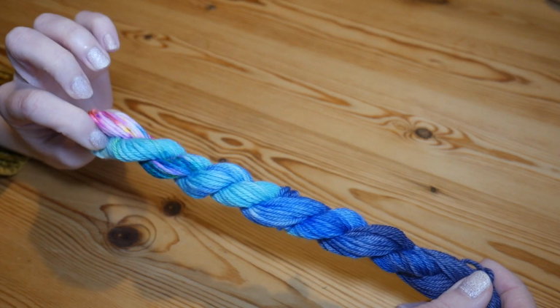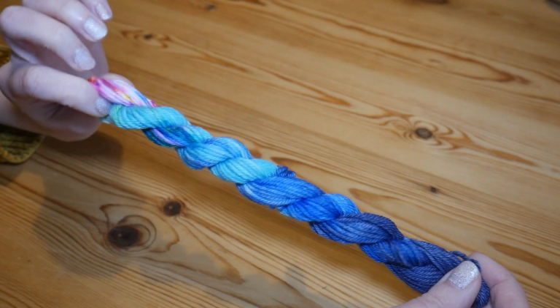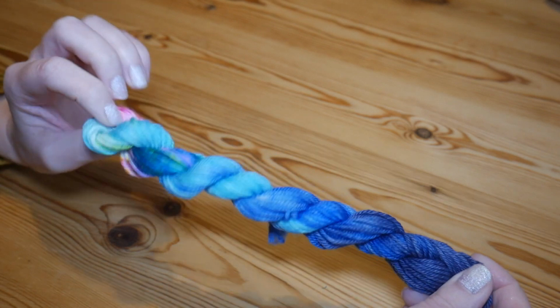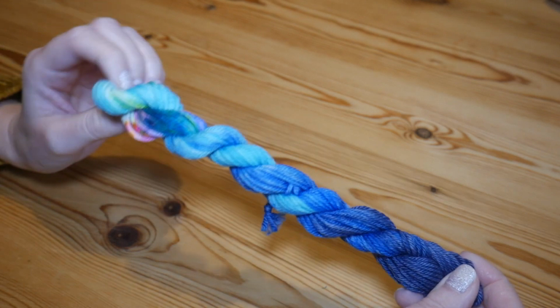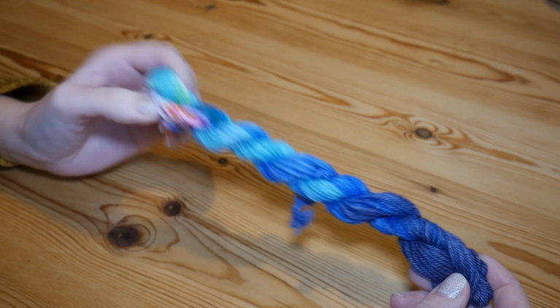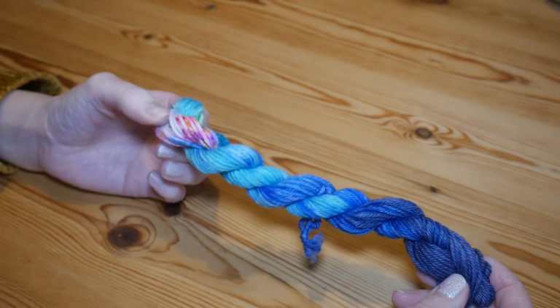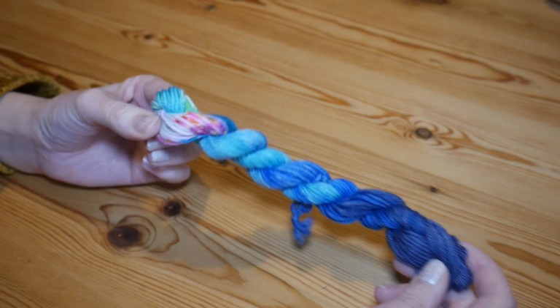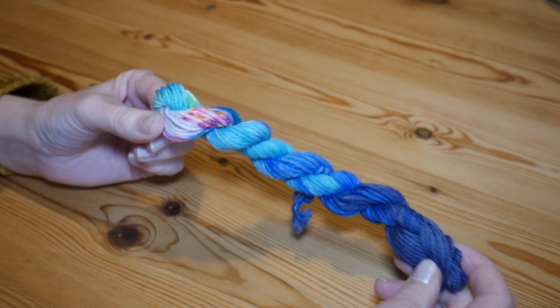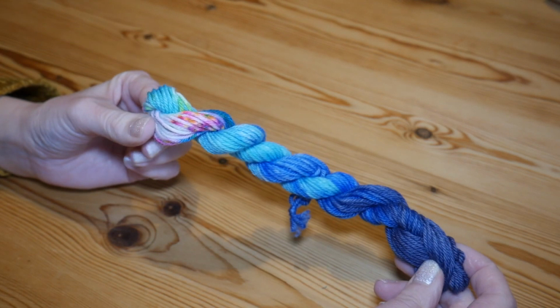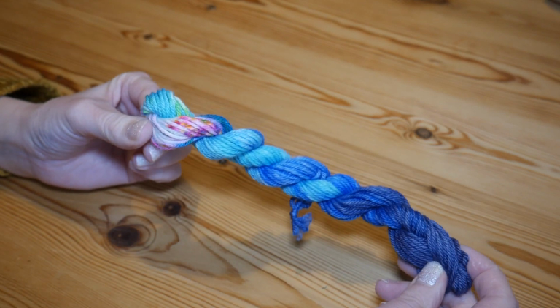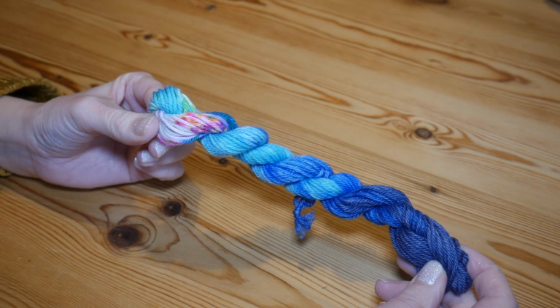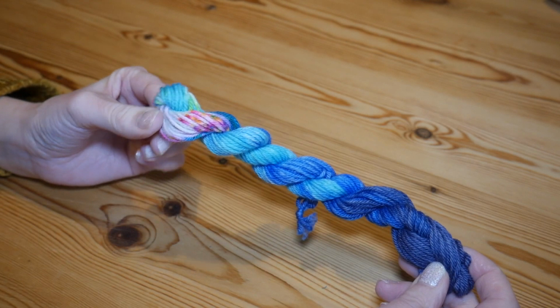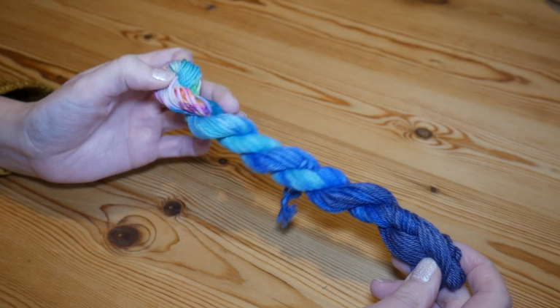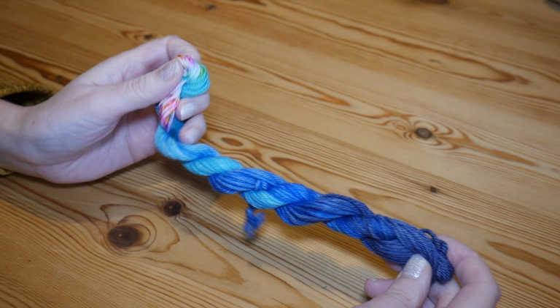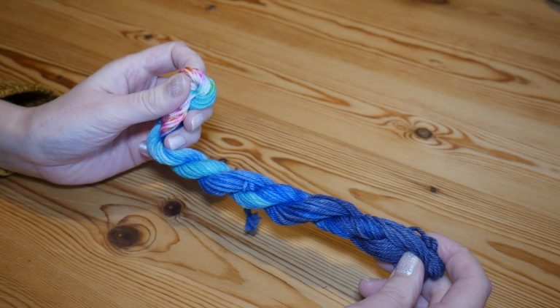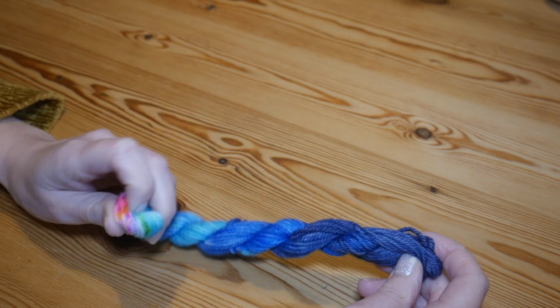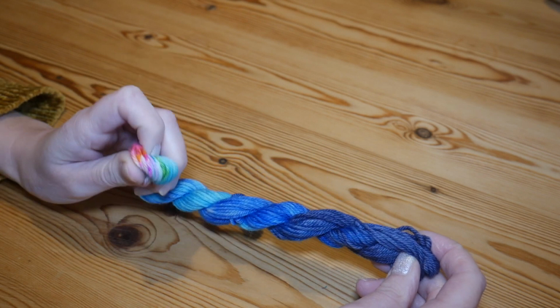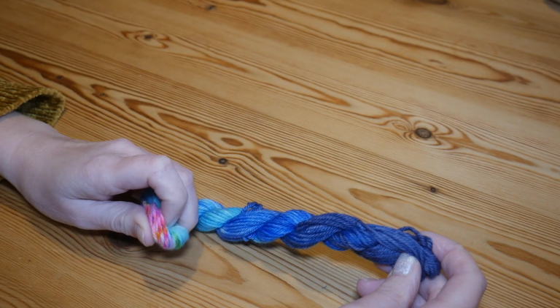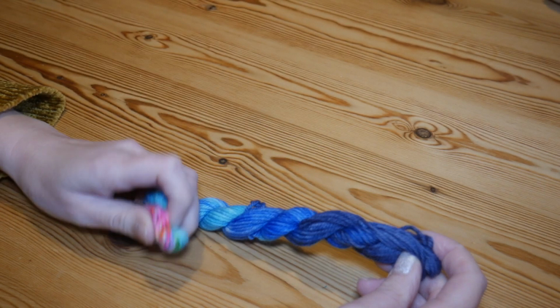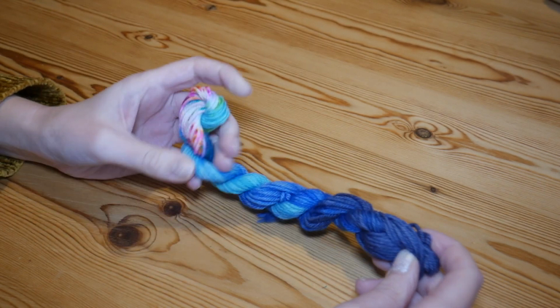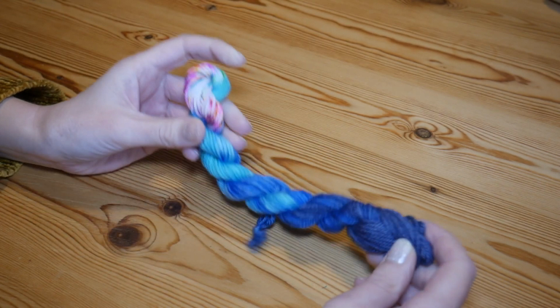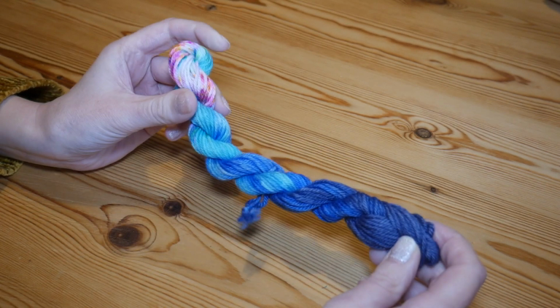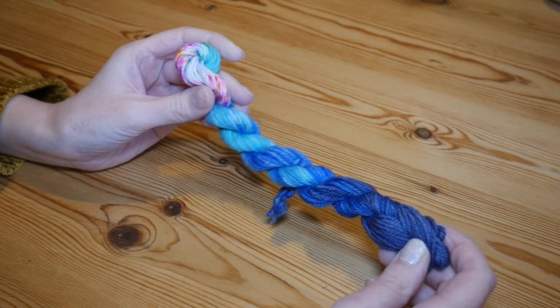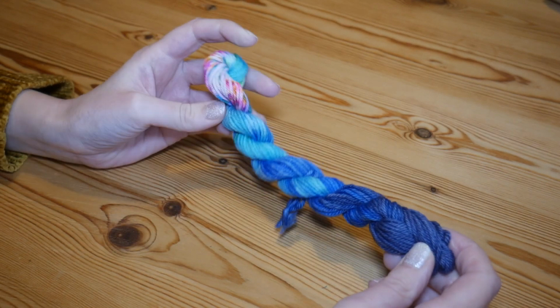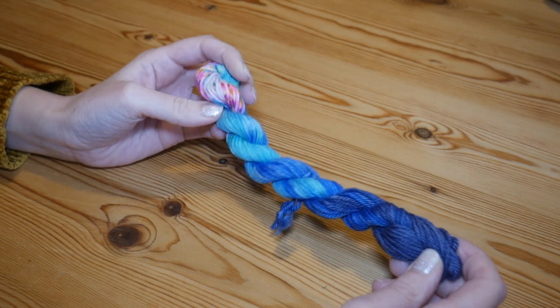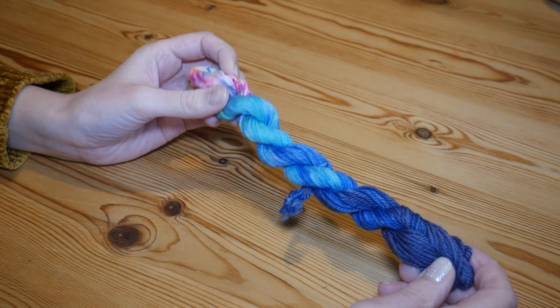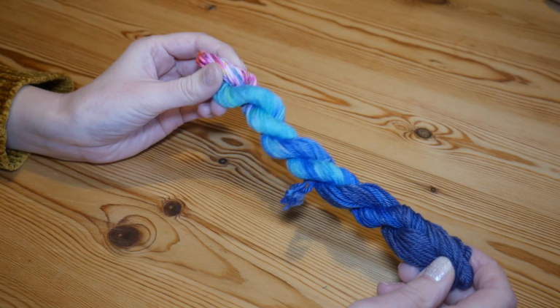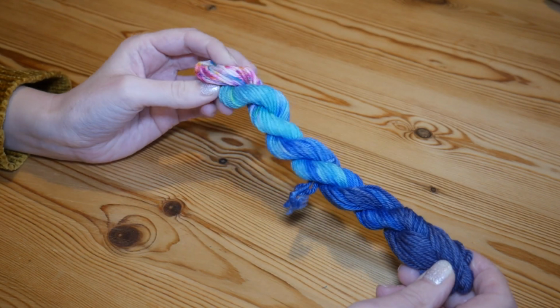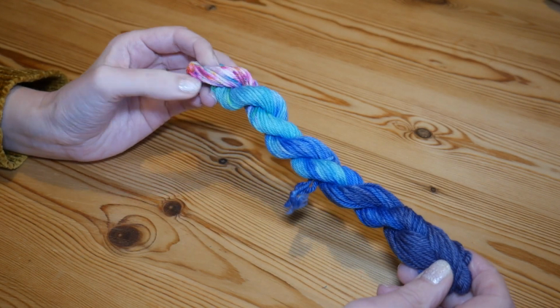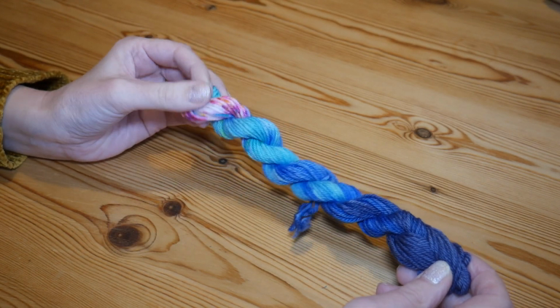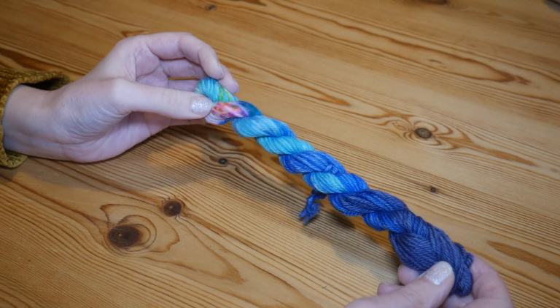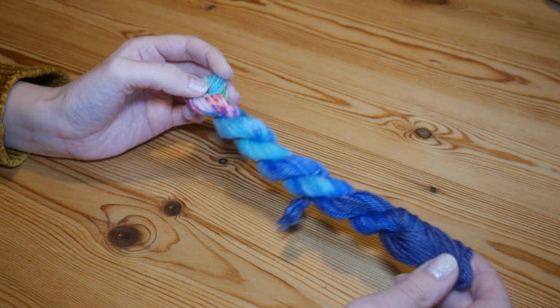I absolutely love it, it's great. So that was day 20 and I will see you for day 21.